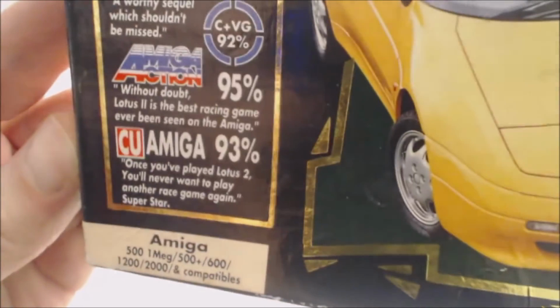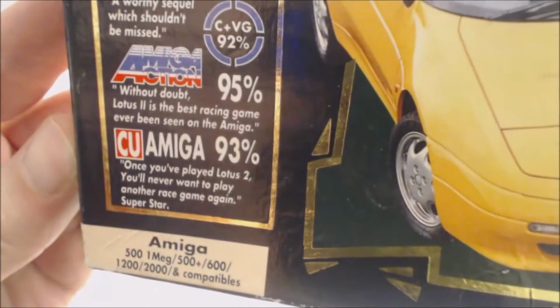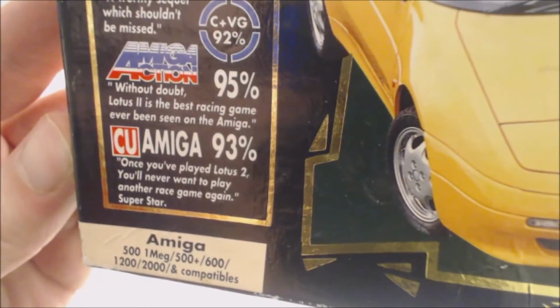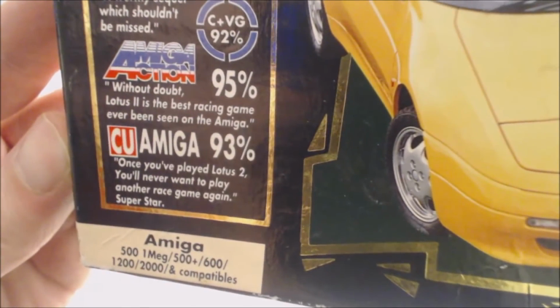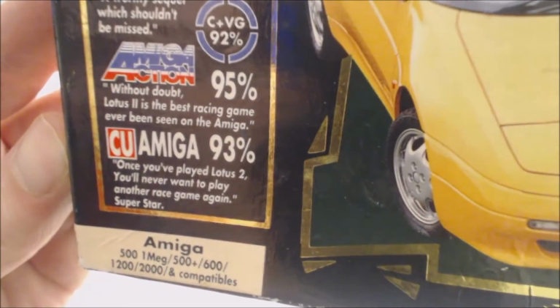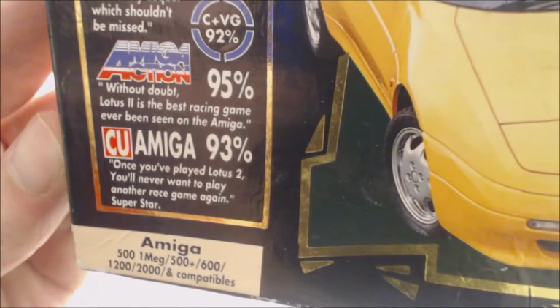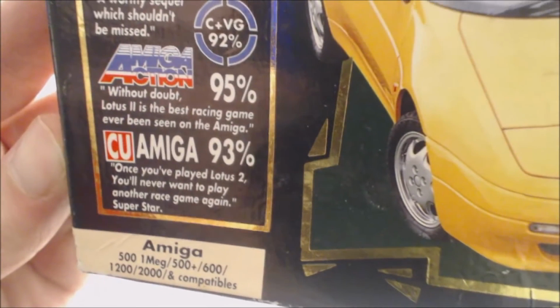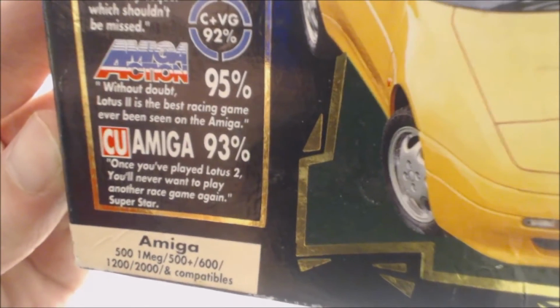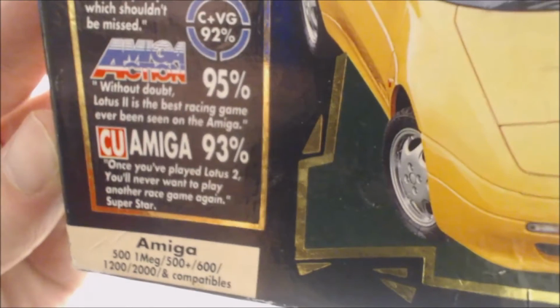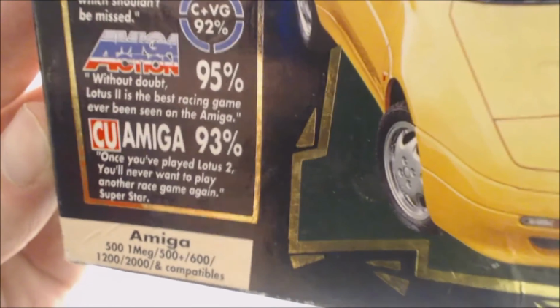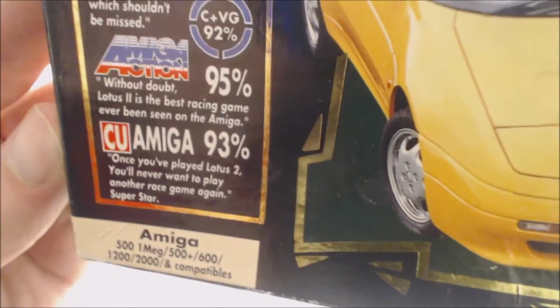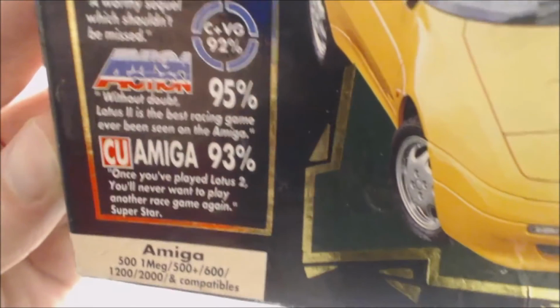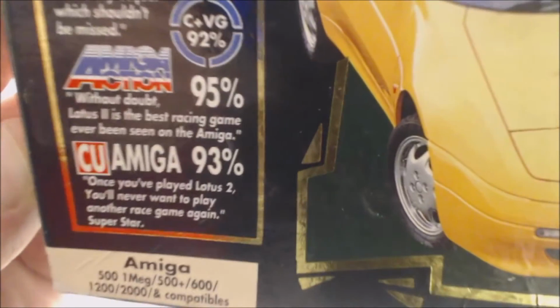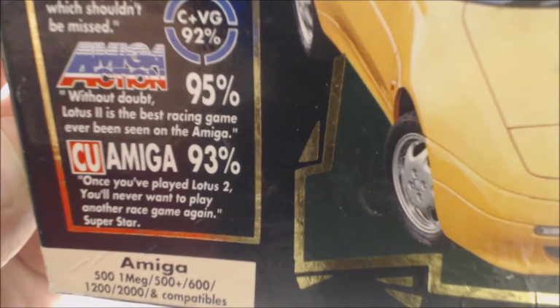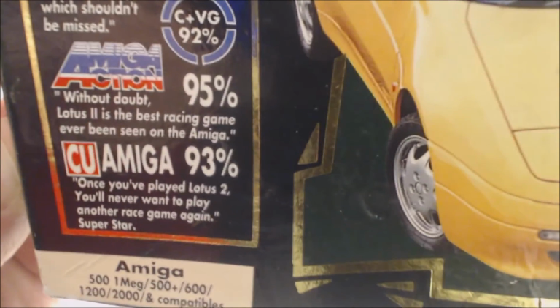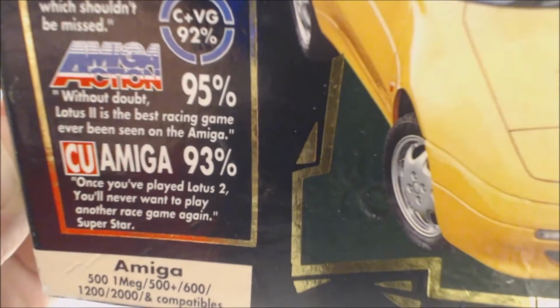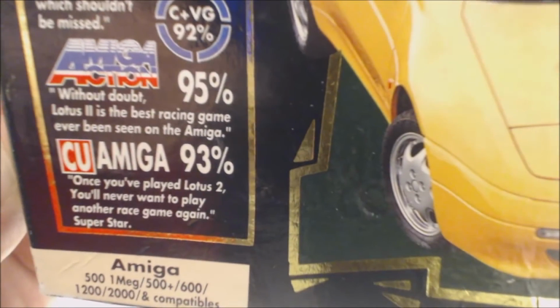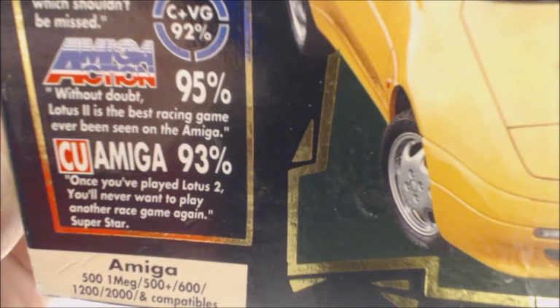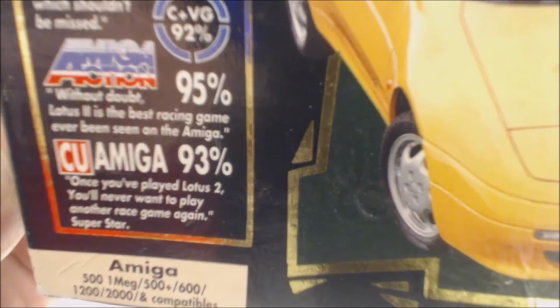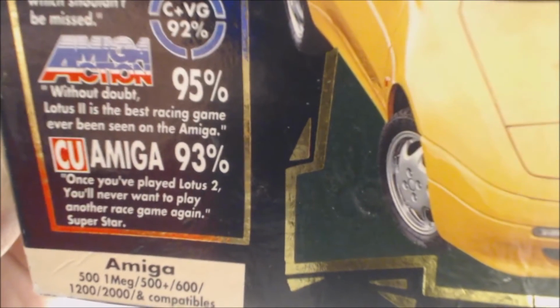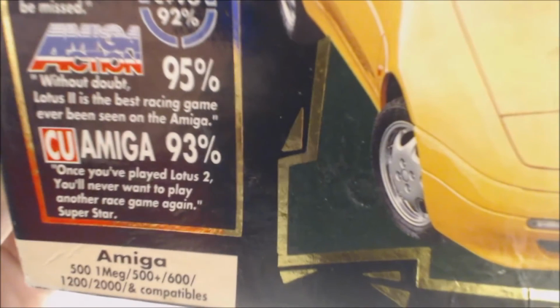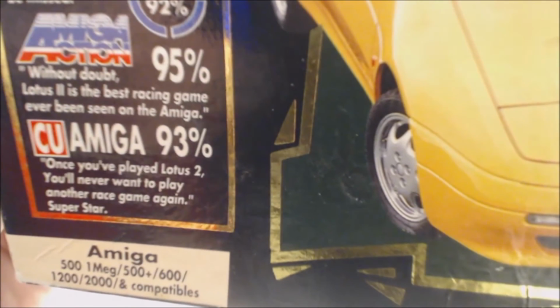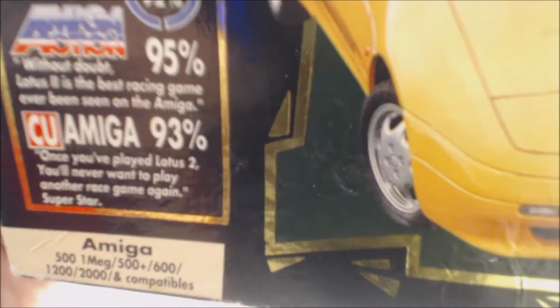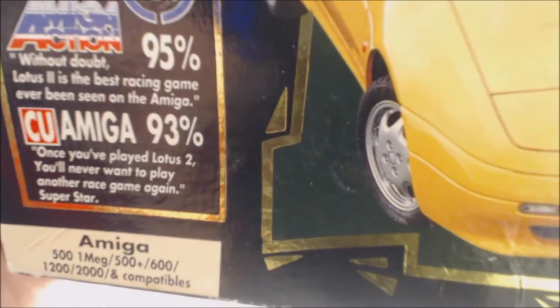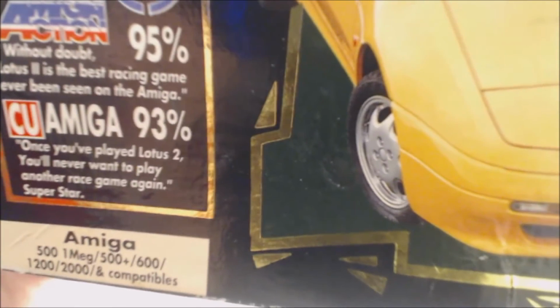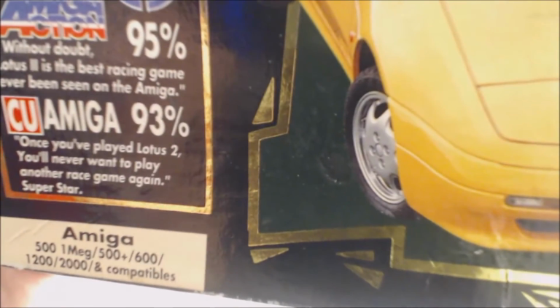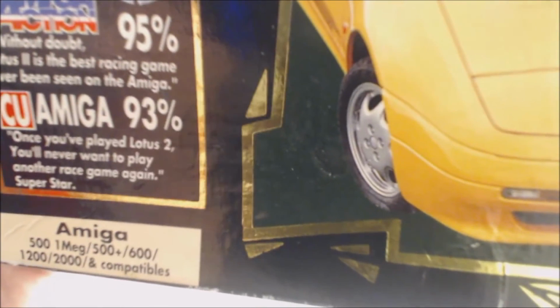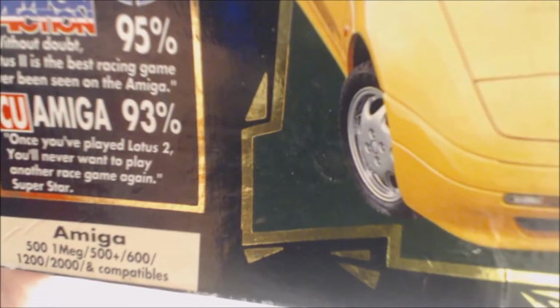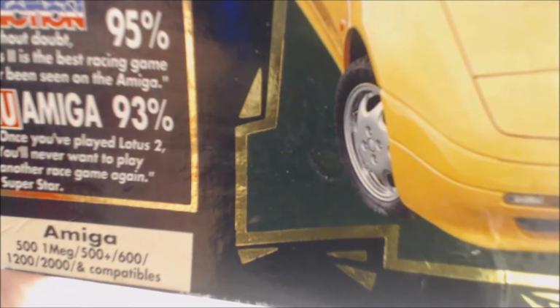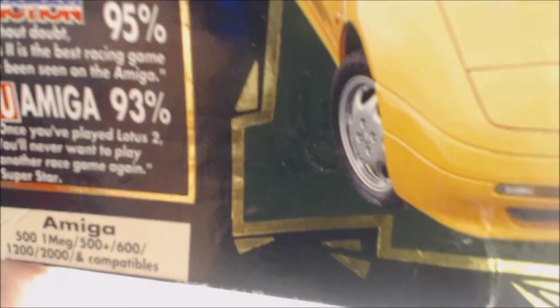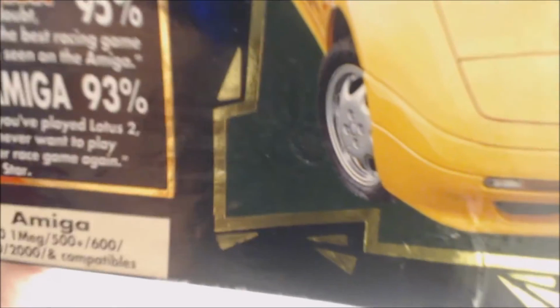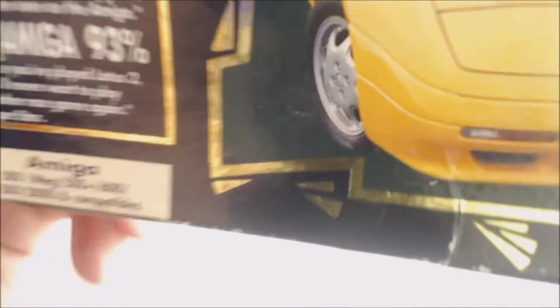There are some reviews on the box: 'A worthy sequel which shouldn't be missed.' 'Without a doubt, the game on the Amiga — Lotus 2 is the best racing game ever seen on the Amiga.' 'Once you've played Lotus 2, you'll never want to play another race game again.' Superstar.